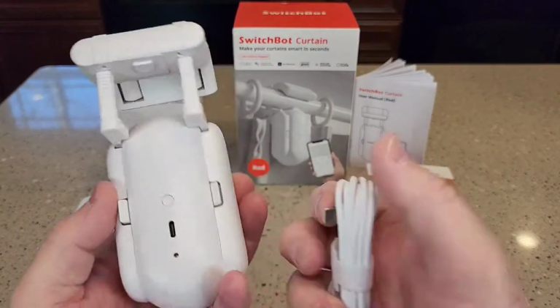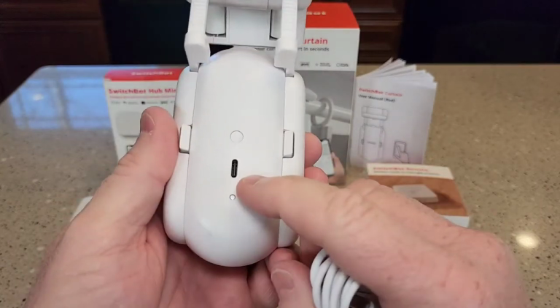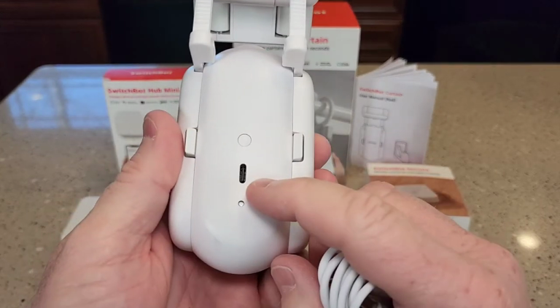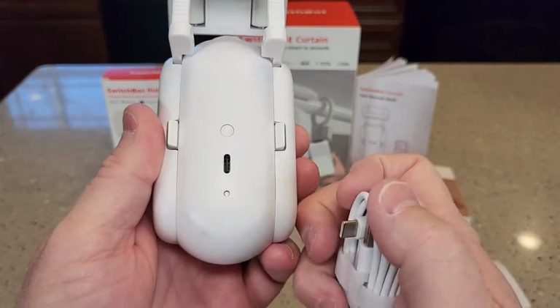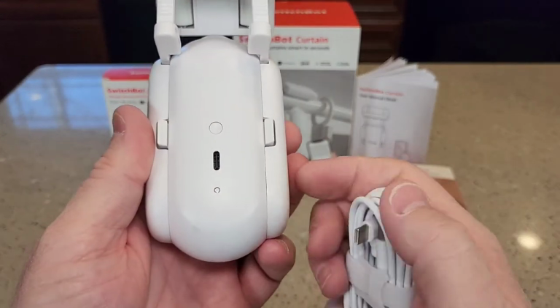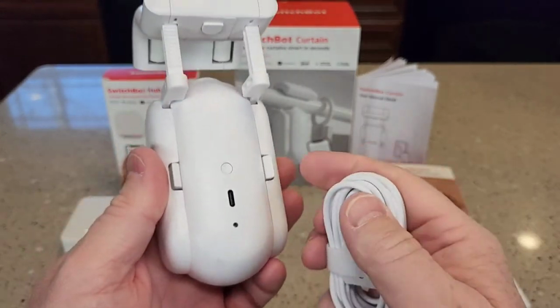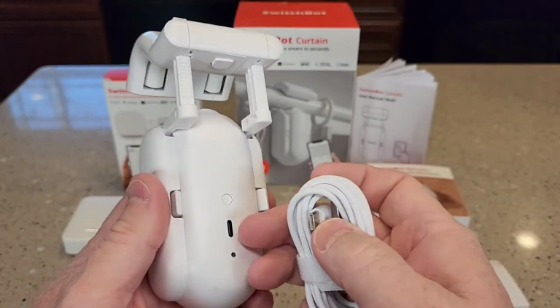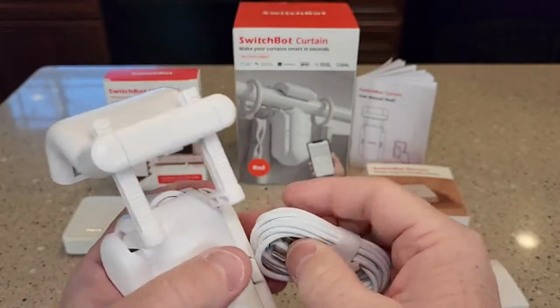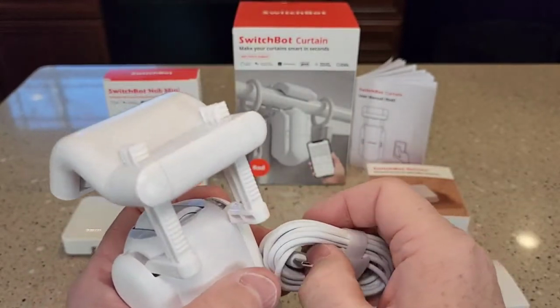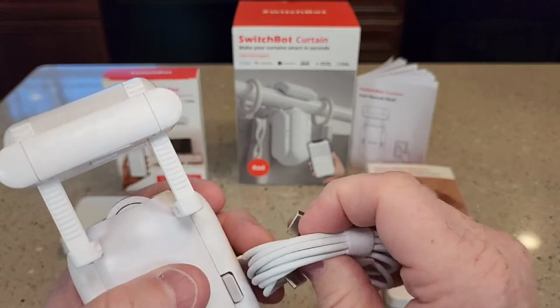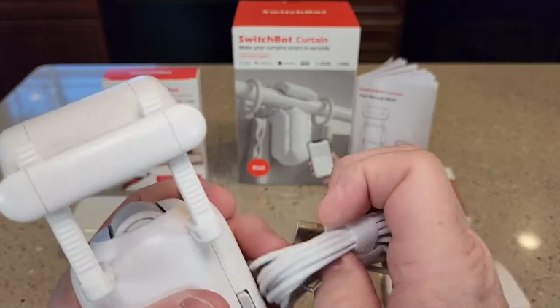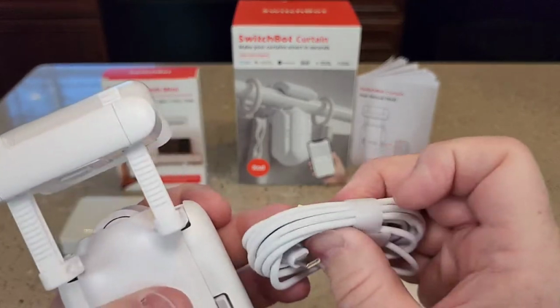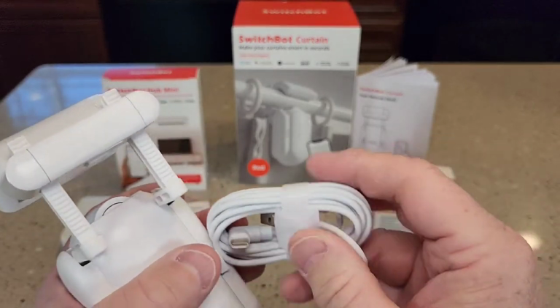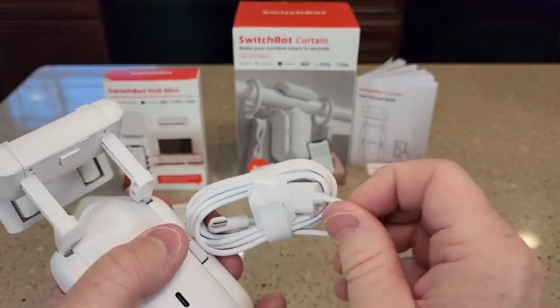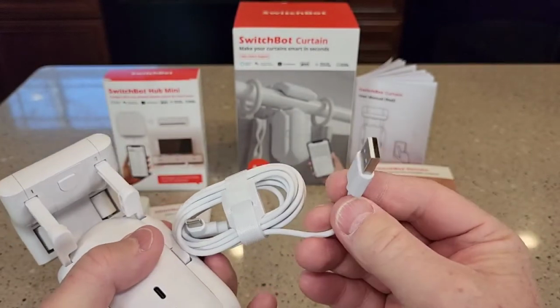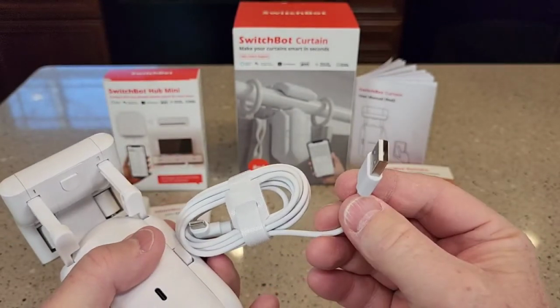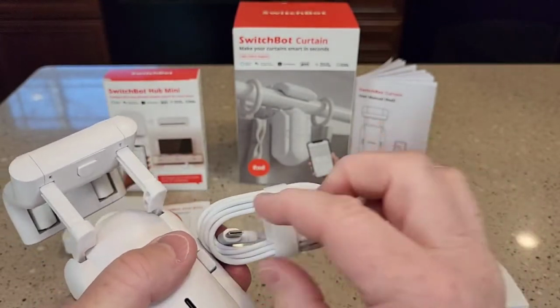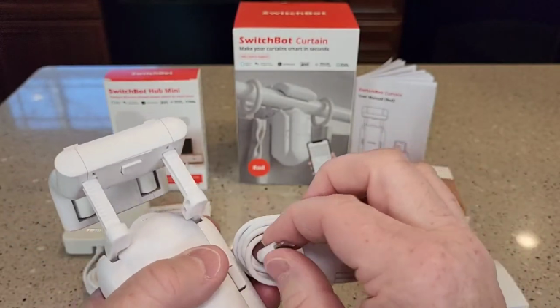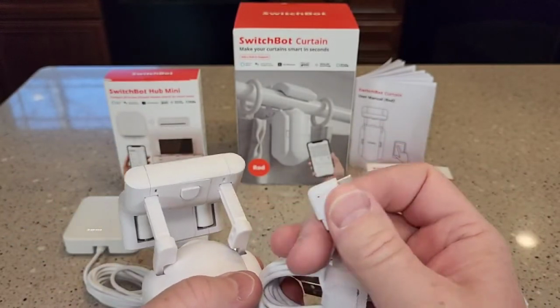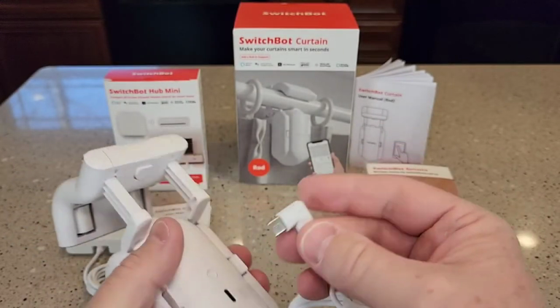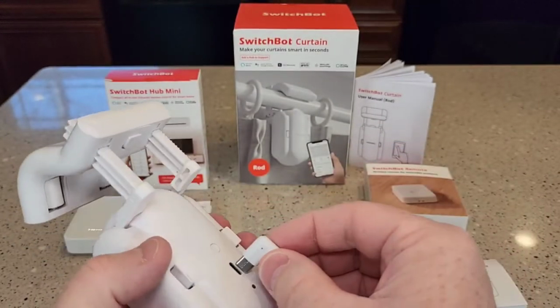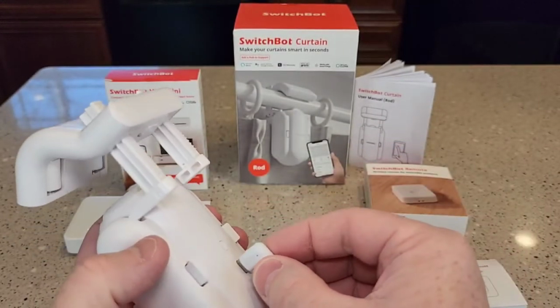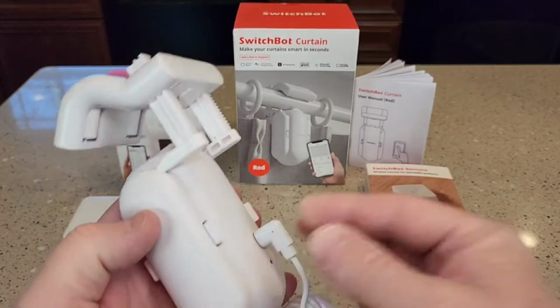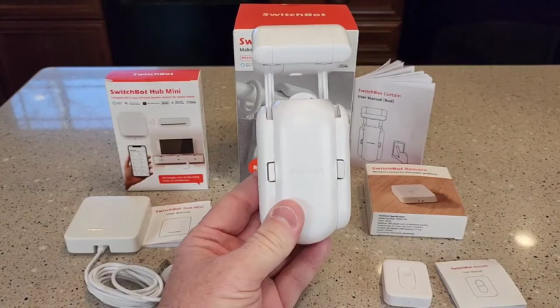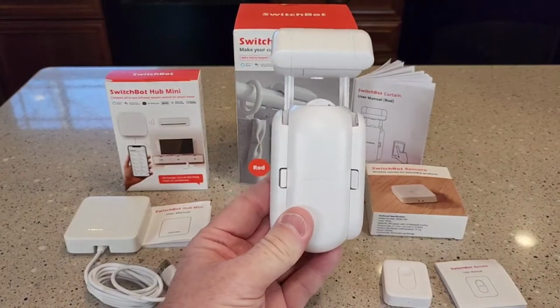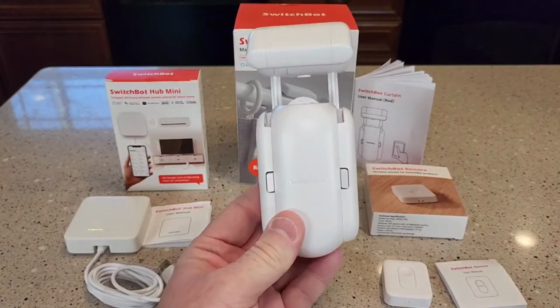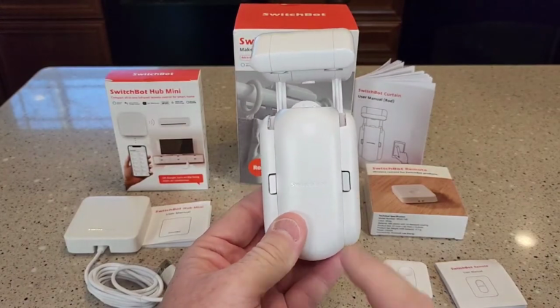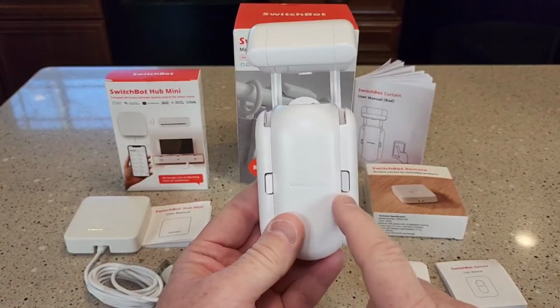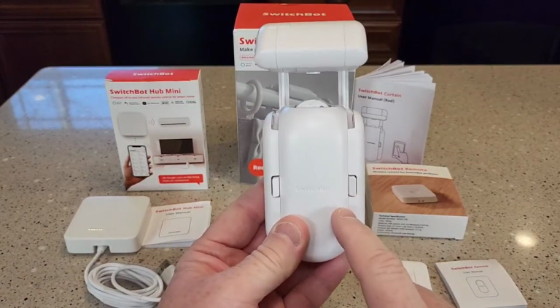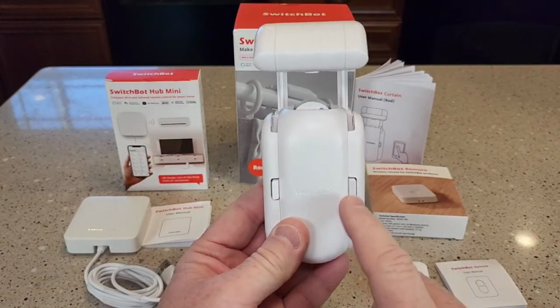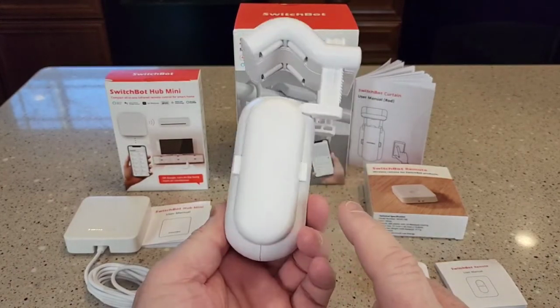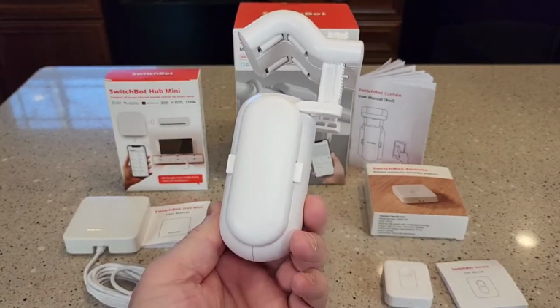The nice thing is it is USB-C, but you do have to have your own wall charger — it does not come with one. The manual says it takes 10 hours to fully charge.